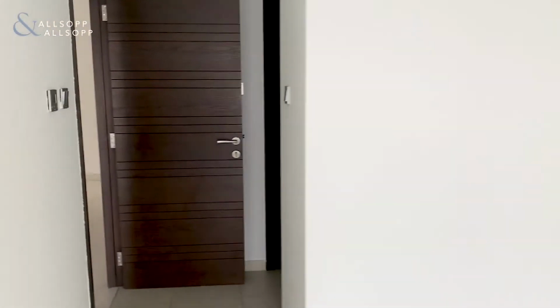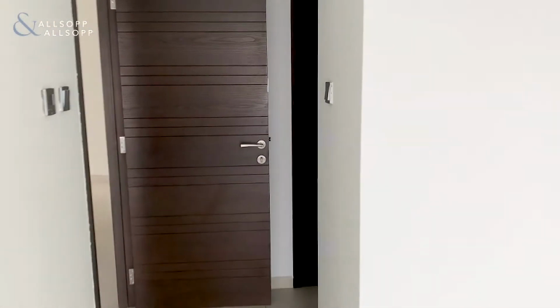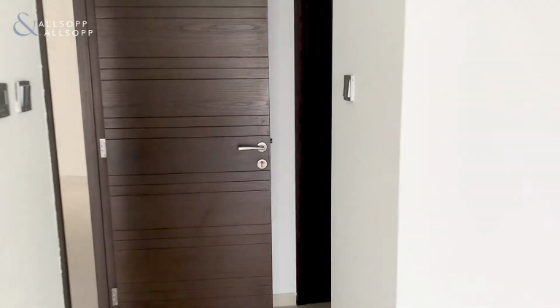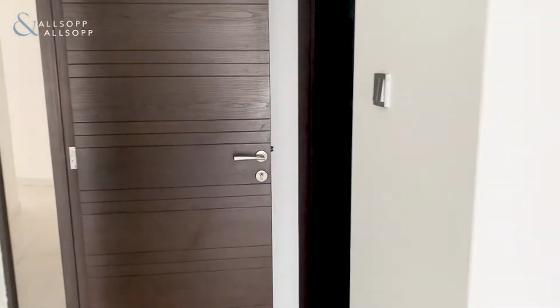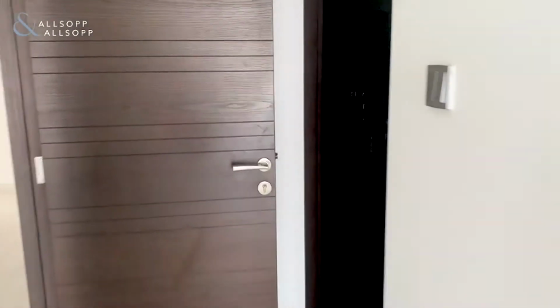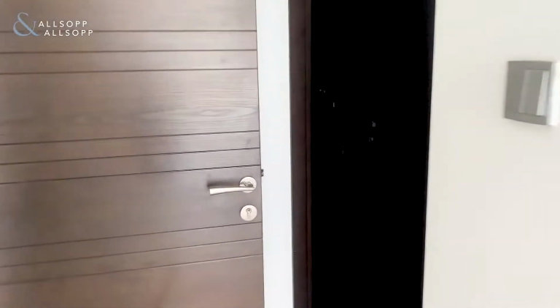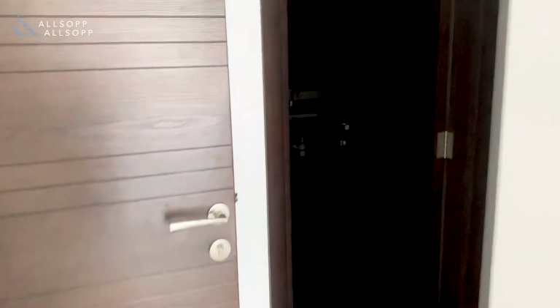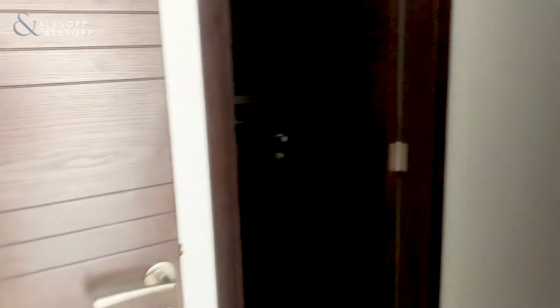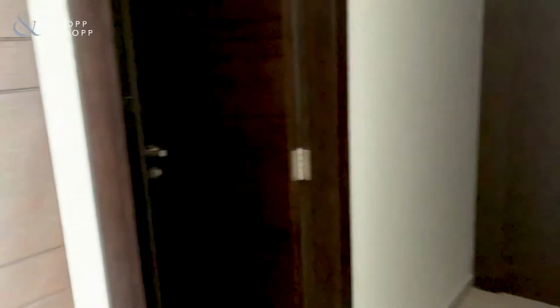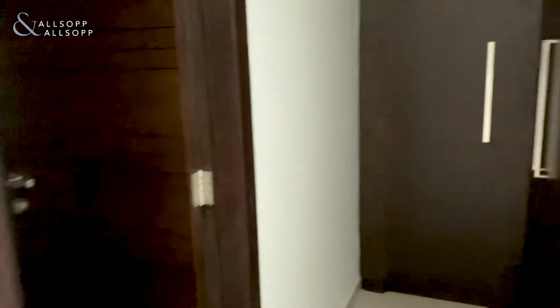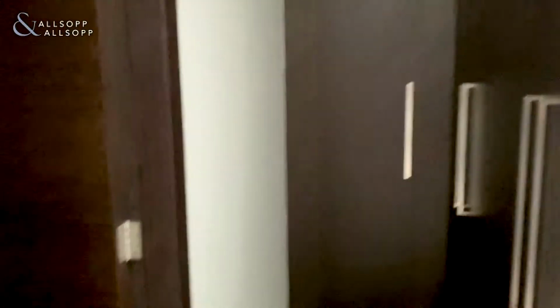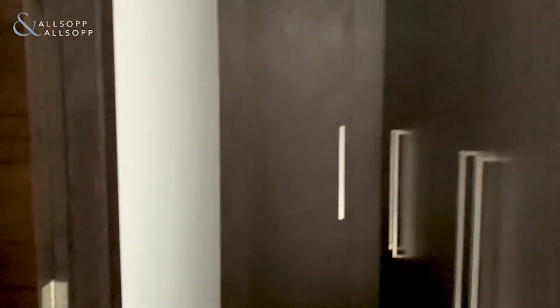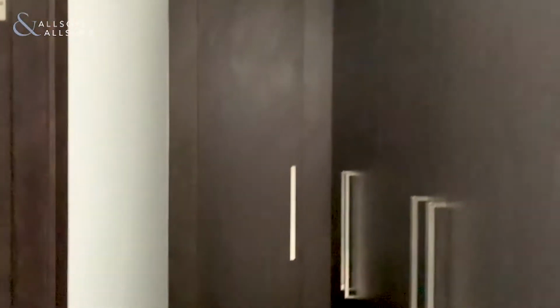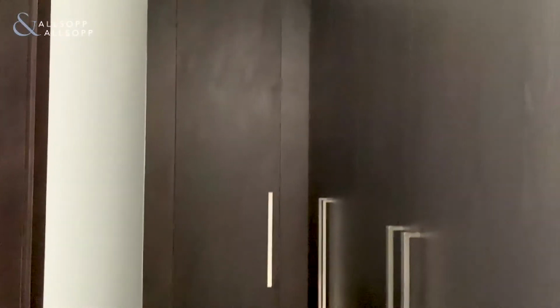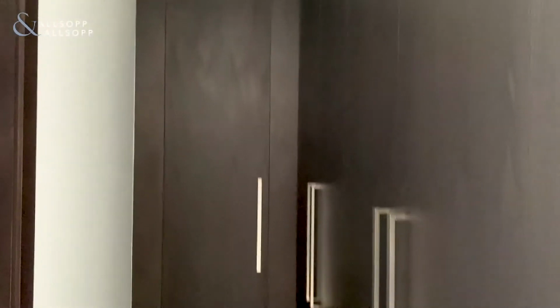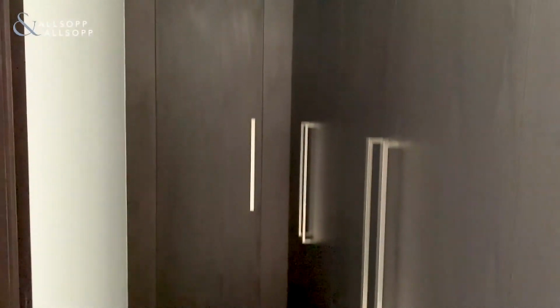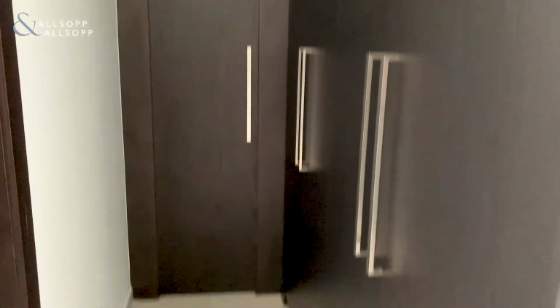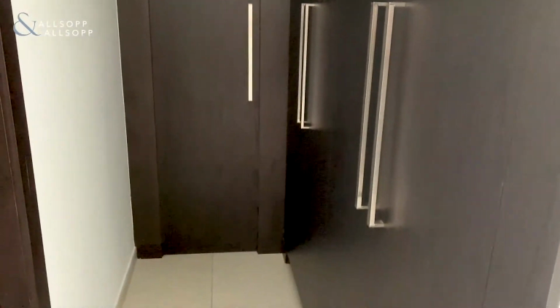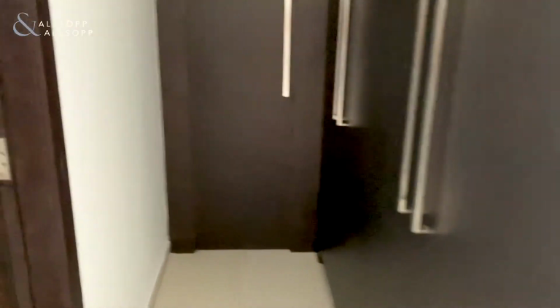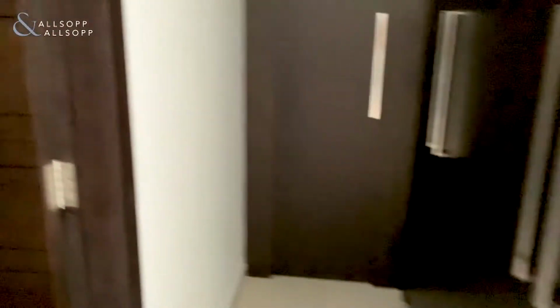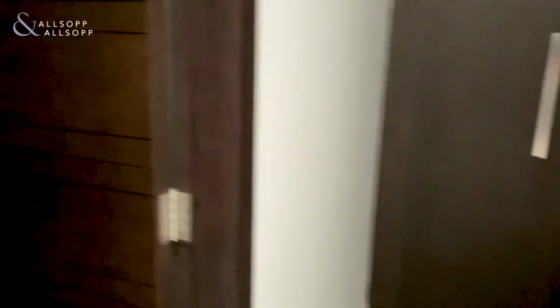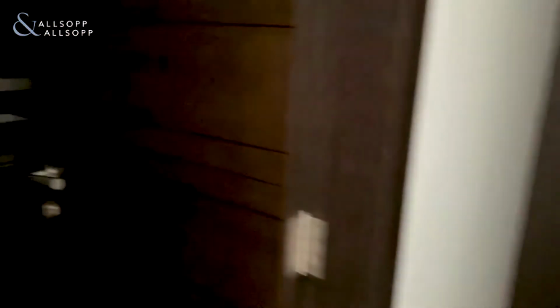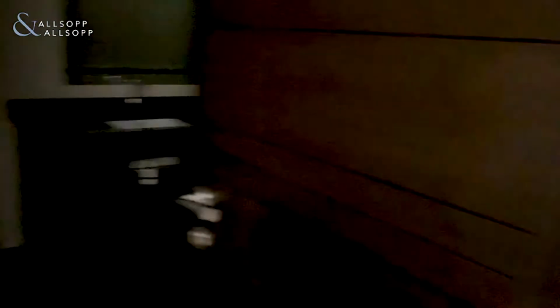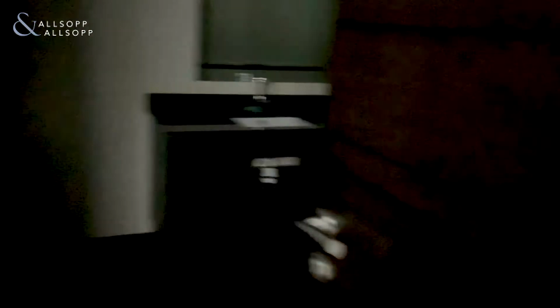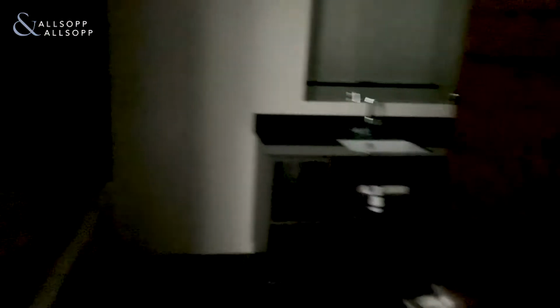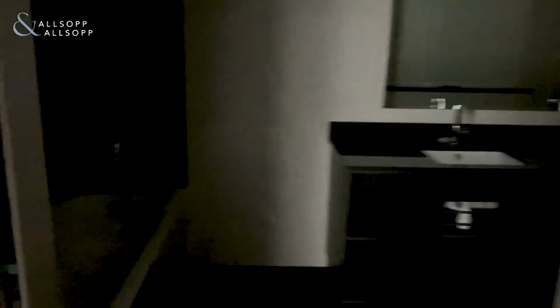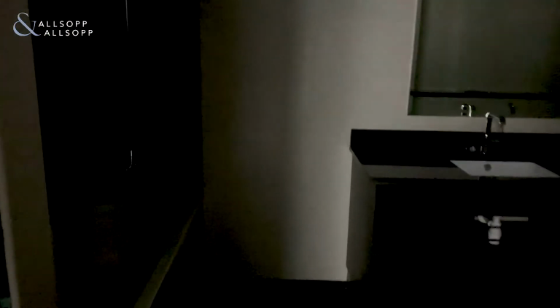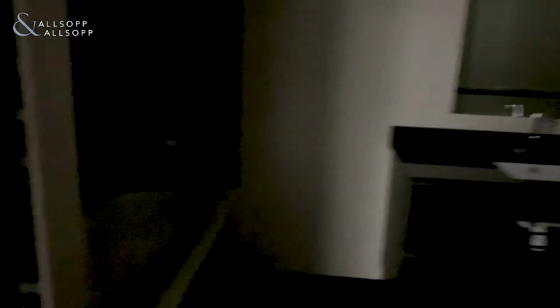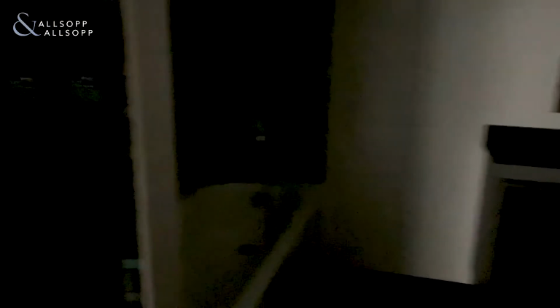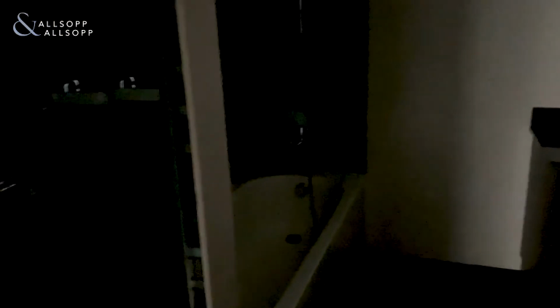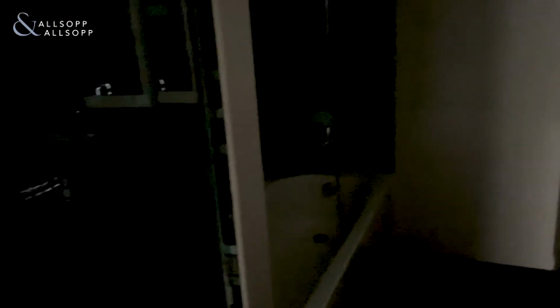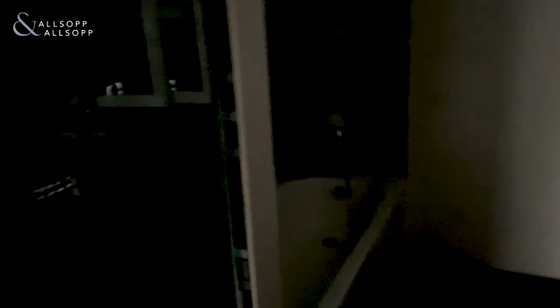Built-in wardrobes with a walk-in wardrobe. And then you've got your double bathroom with shower and bath.